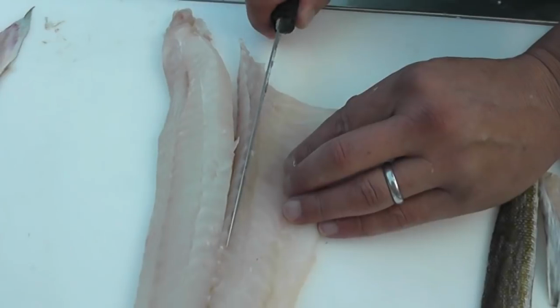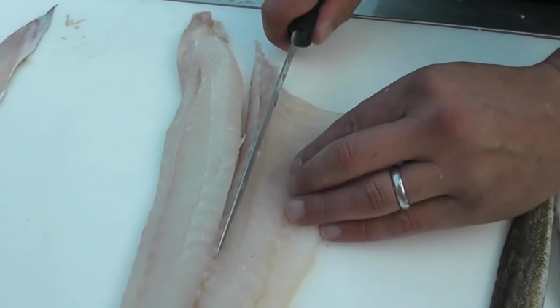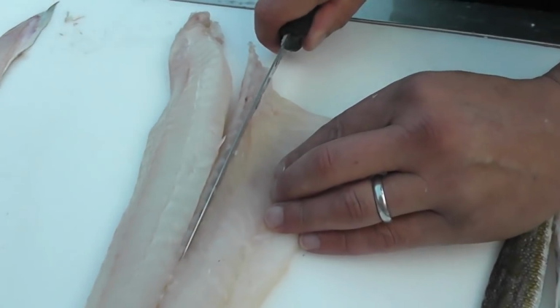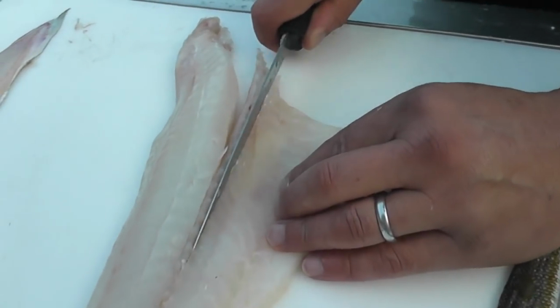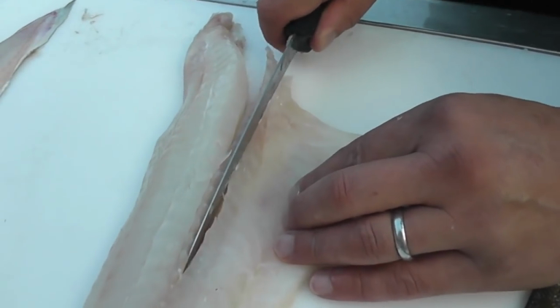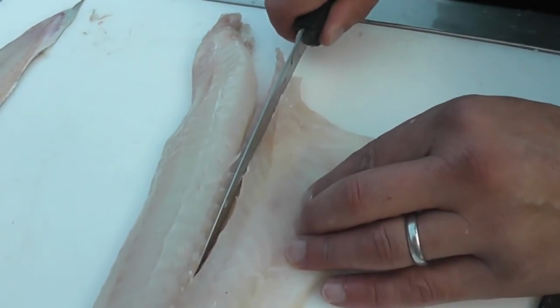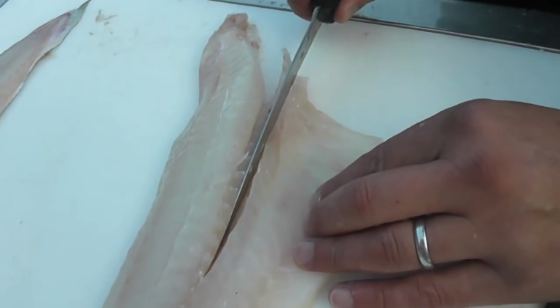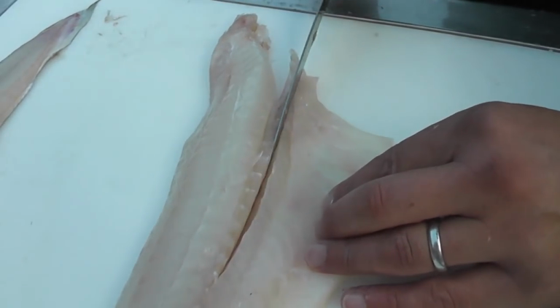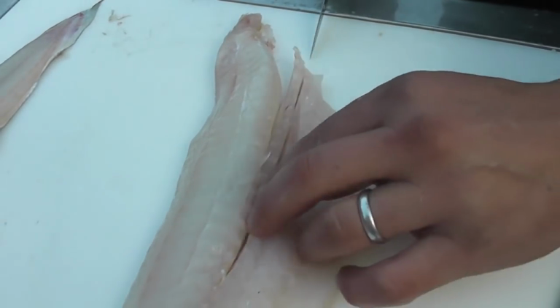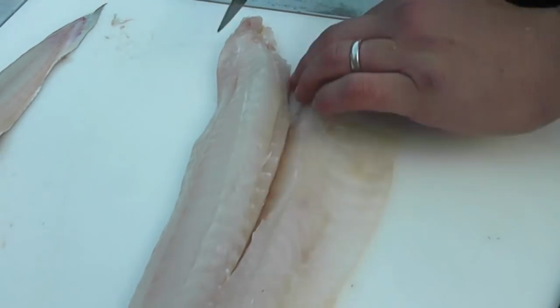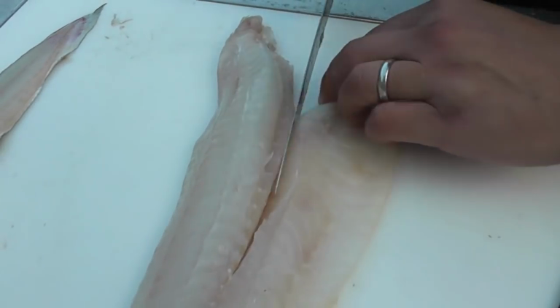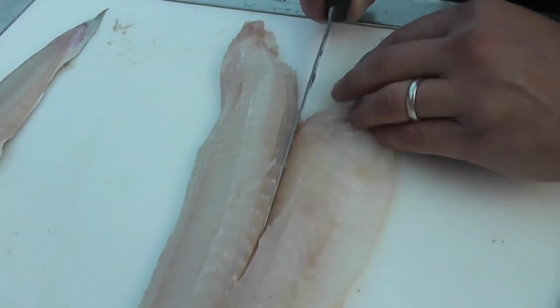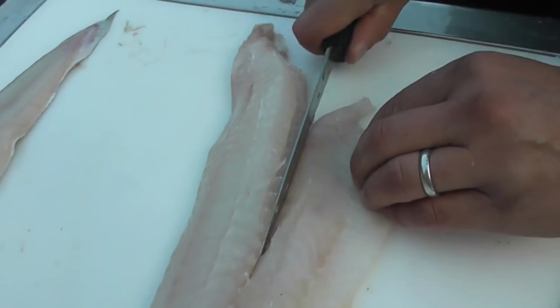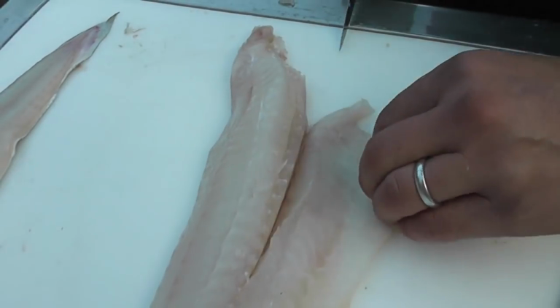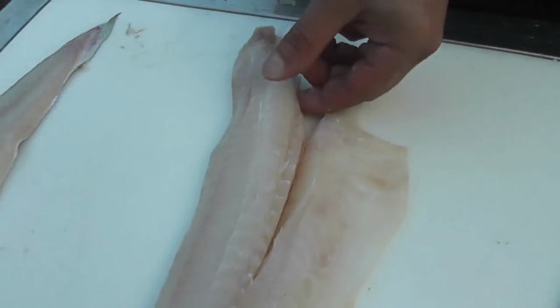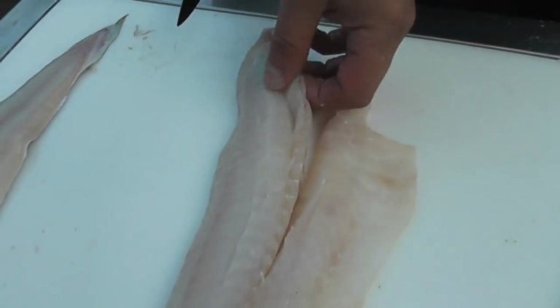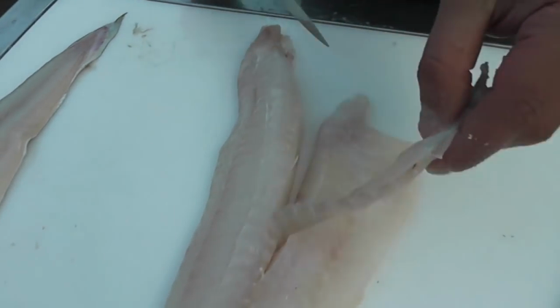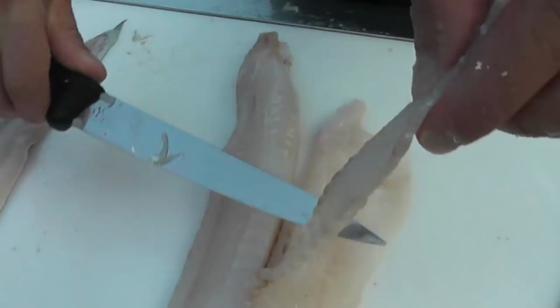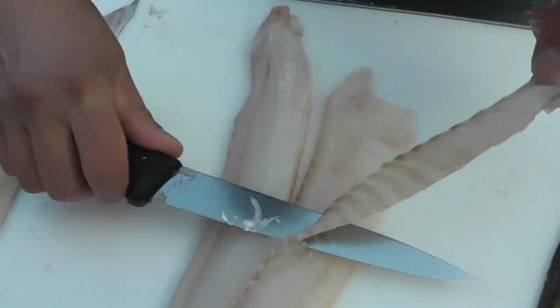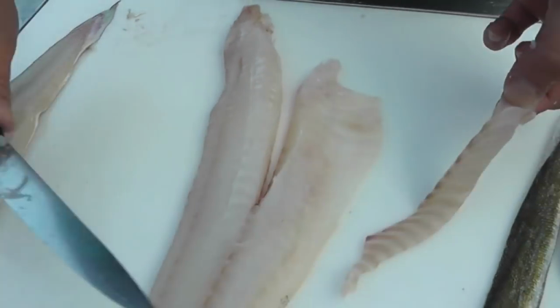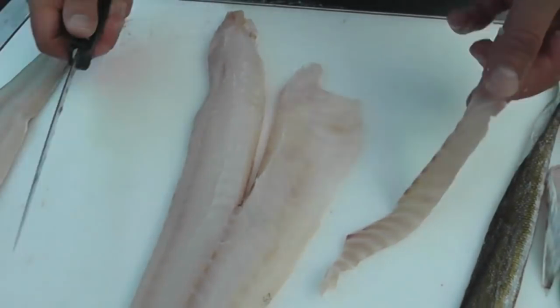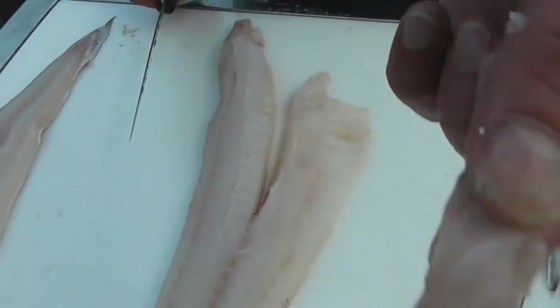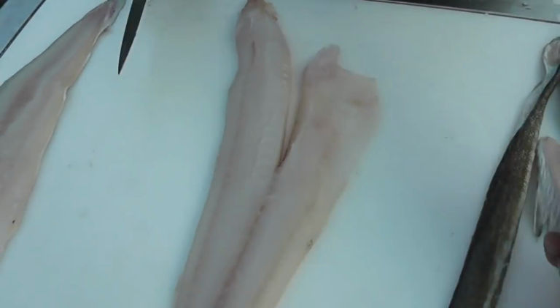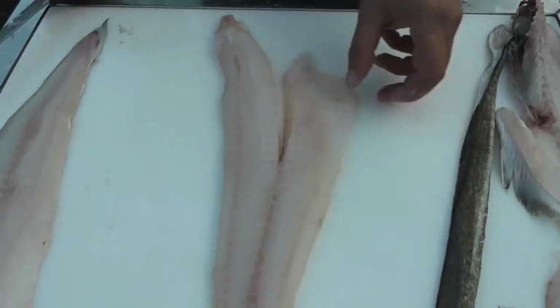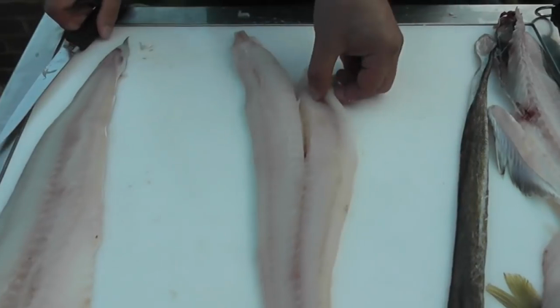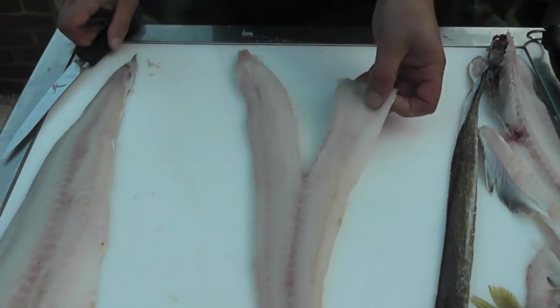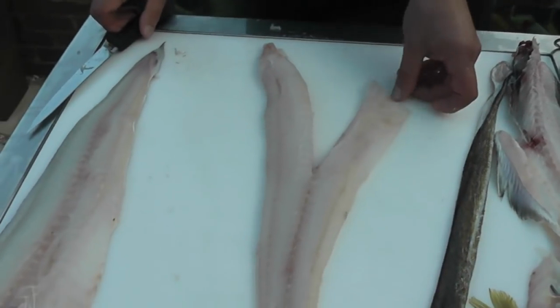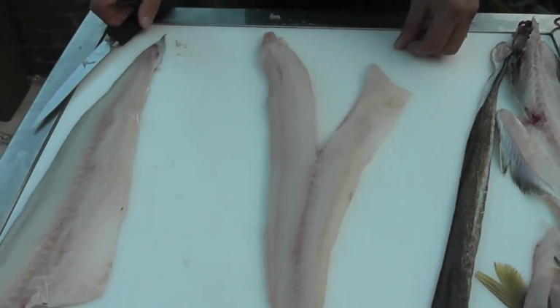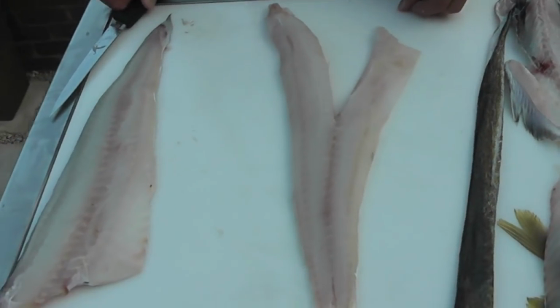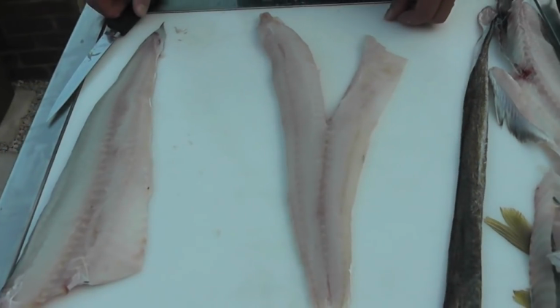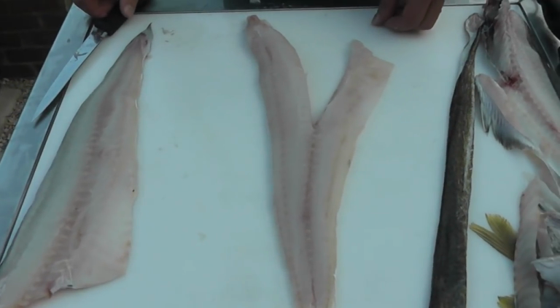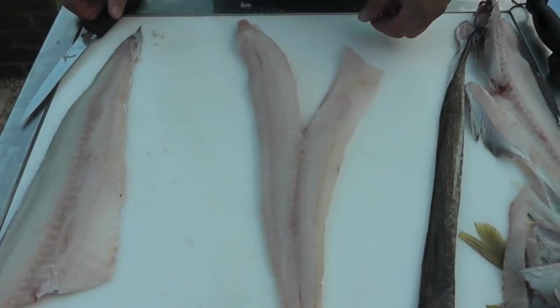Then we insert the knife again on the other side of the line of bones, removing as little flesh as possible. We lift the V, nick it out, and that is now the totally skinless V-boned fillet.